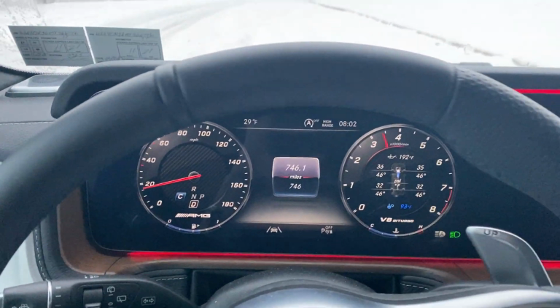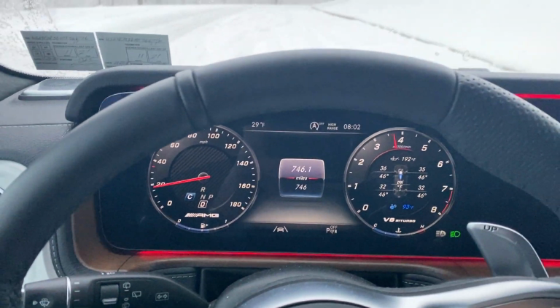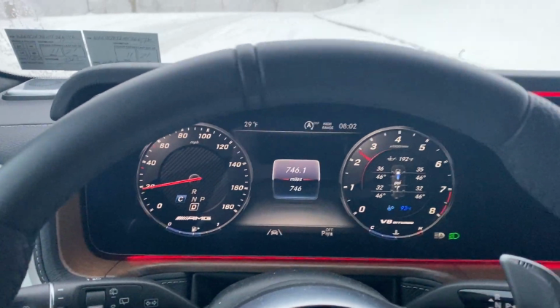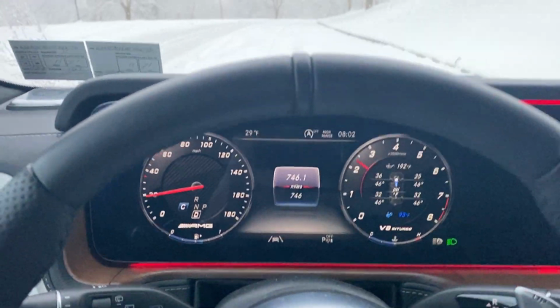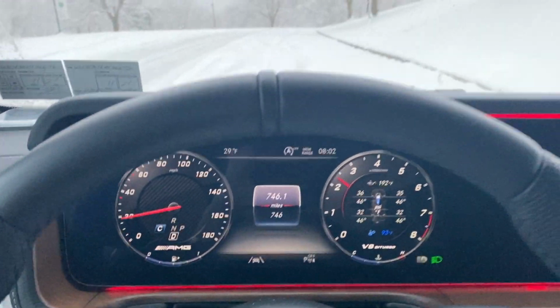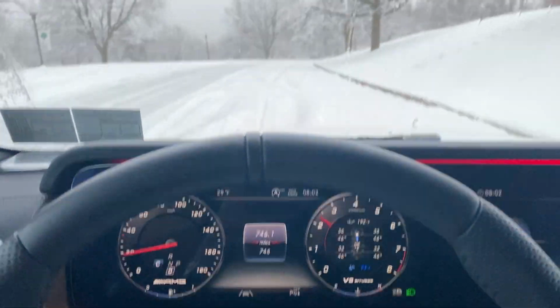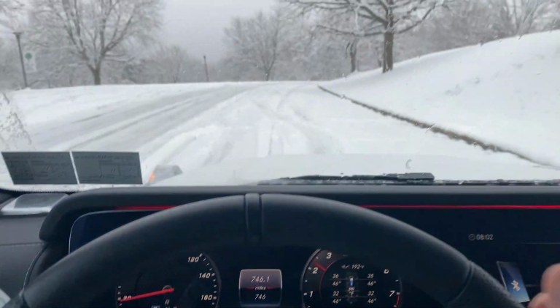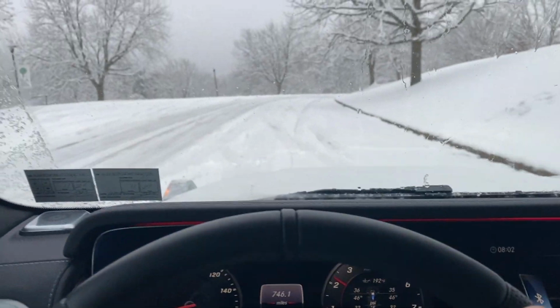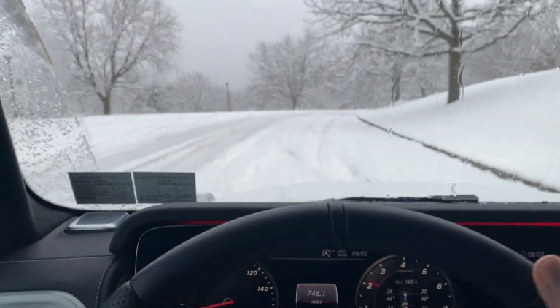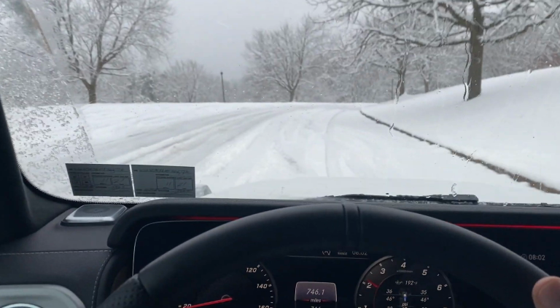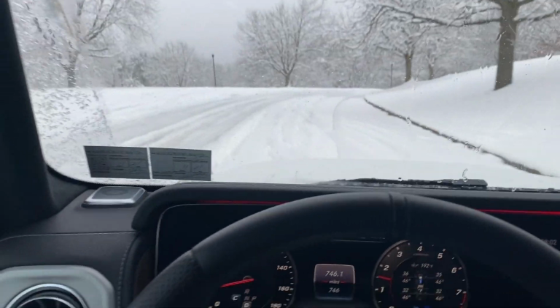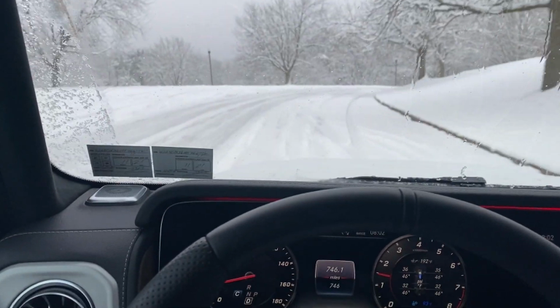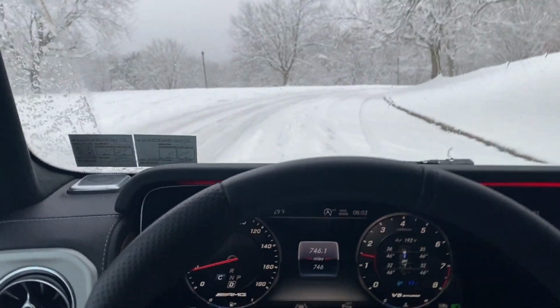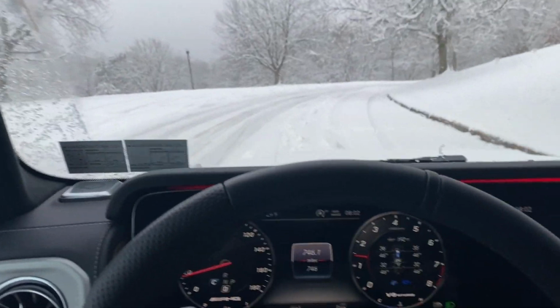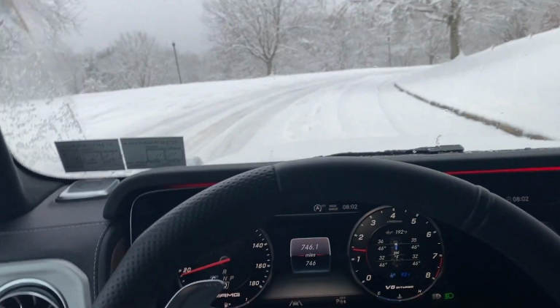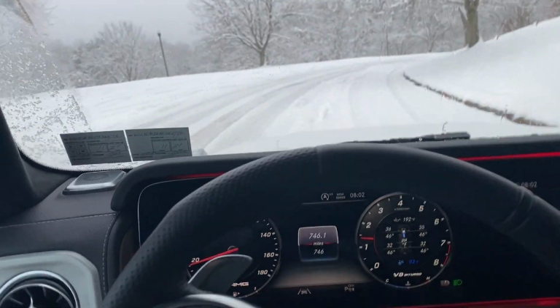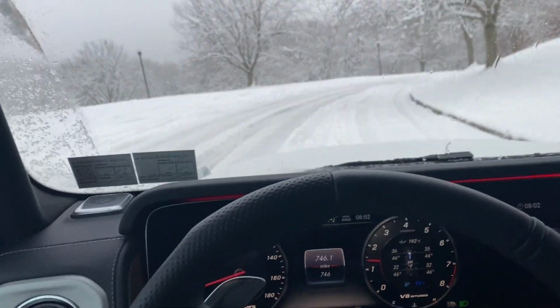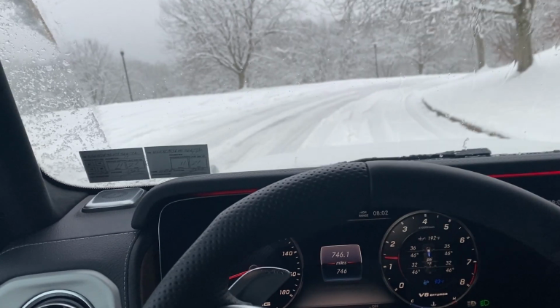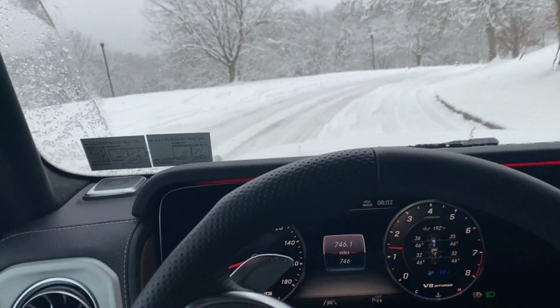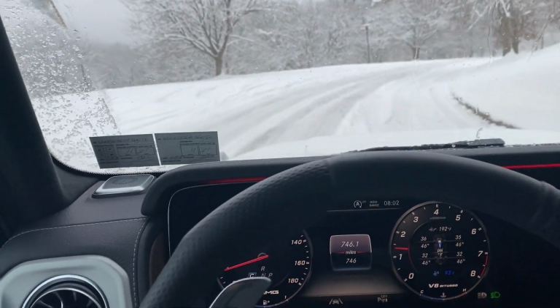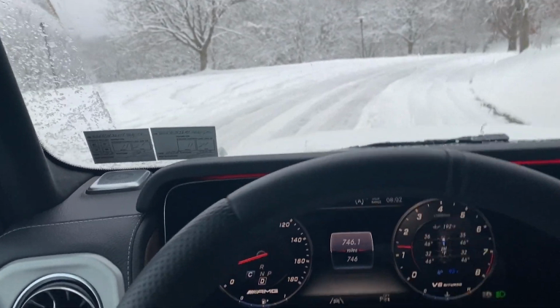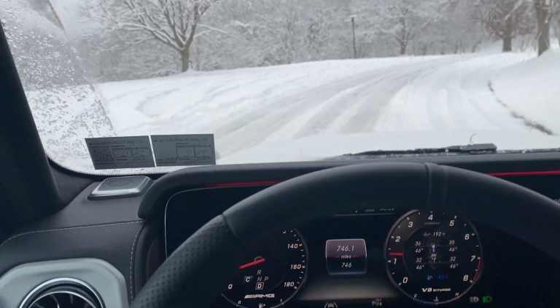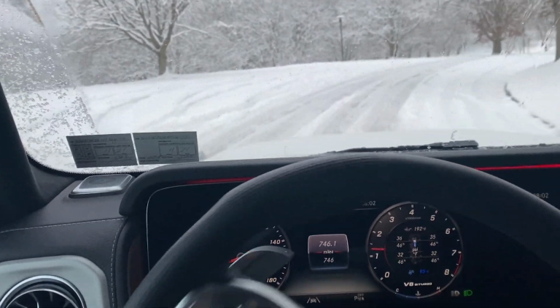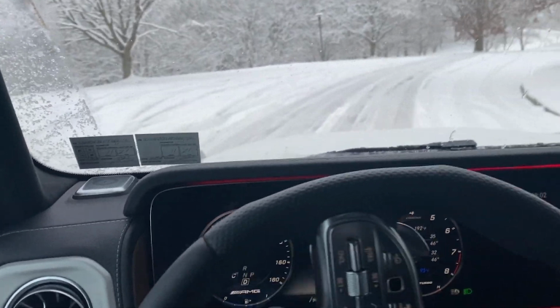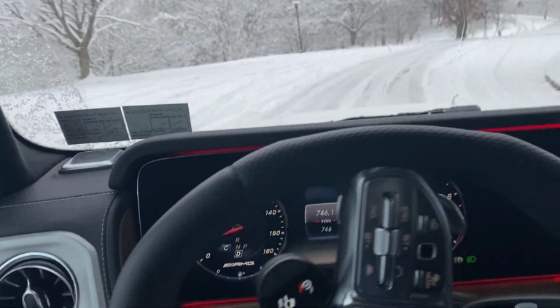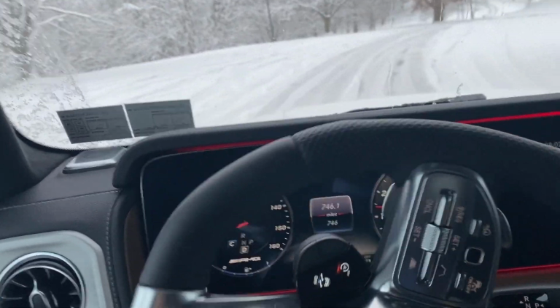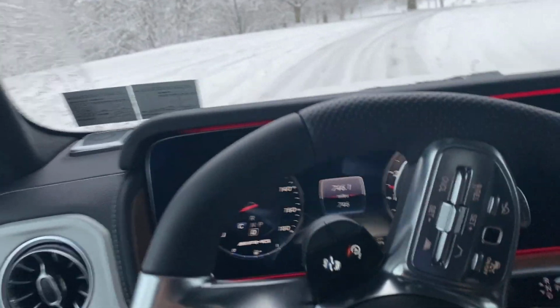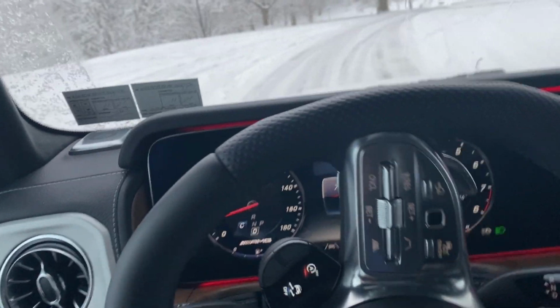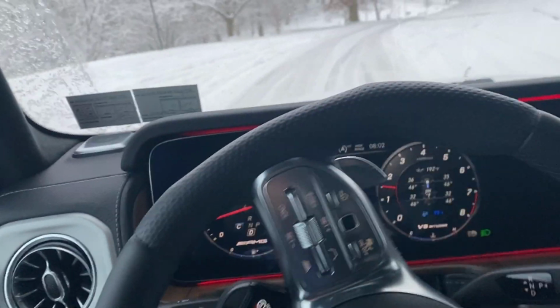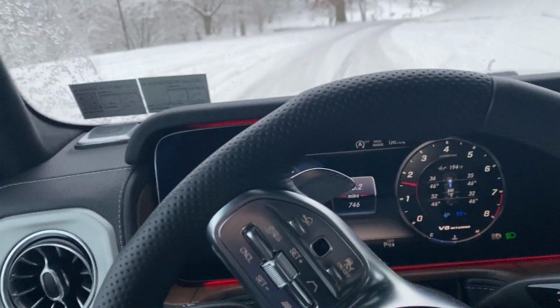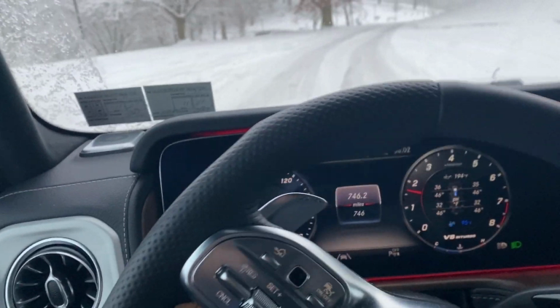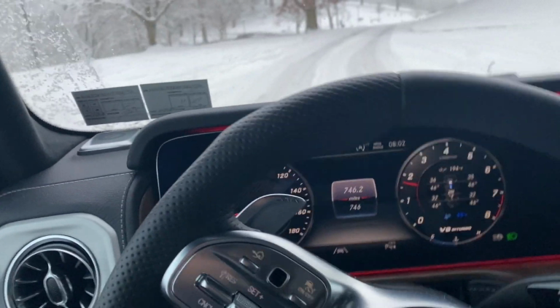You can see the traction light is flashing. There's one more hill up here that I want to try out.